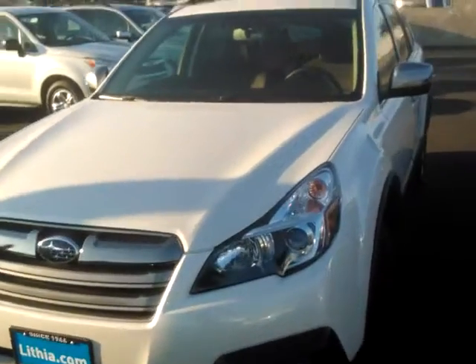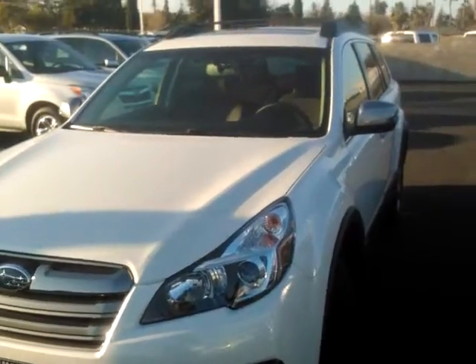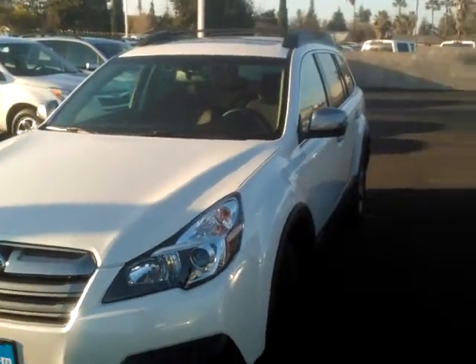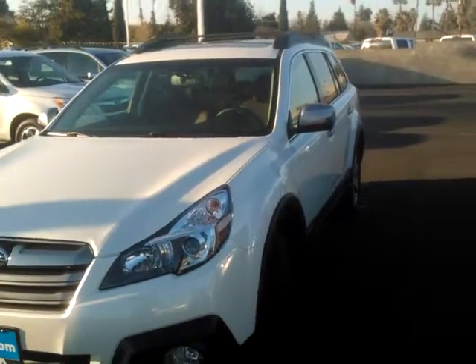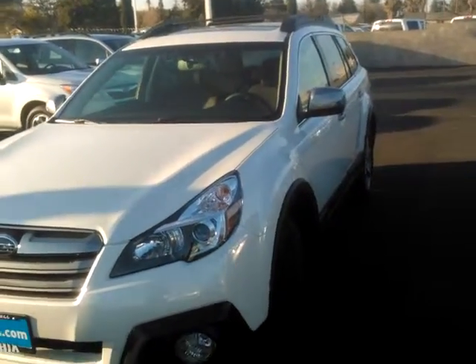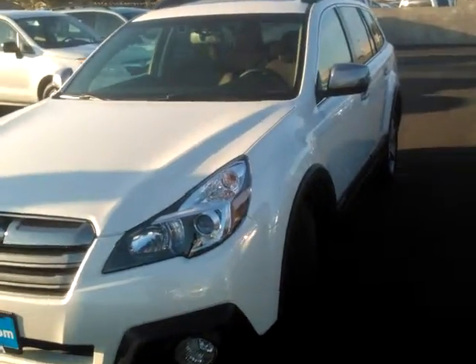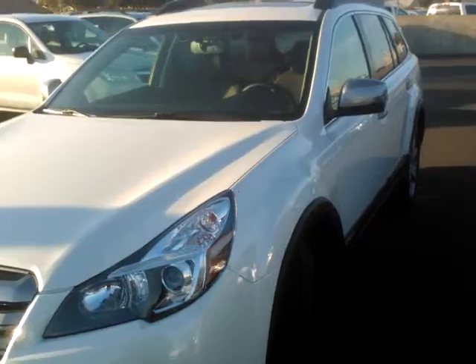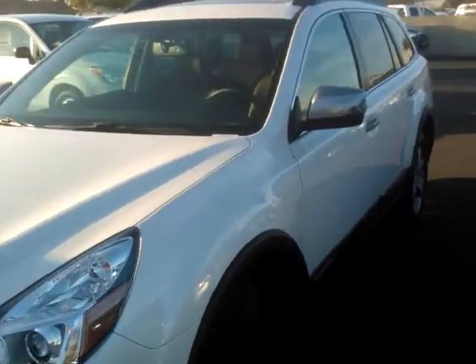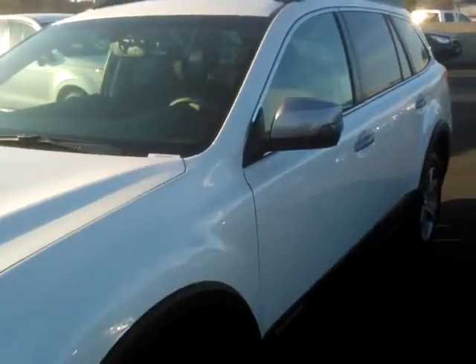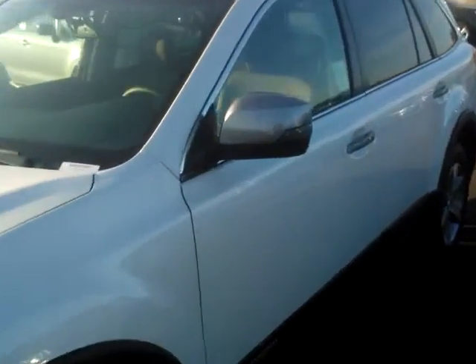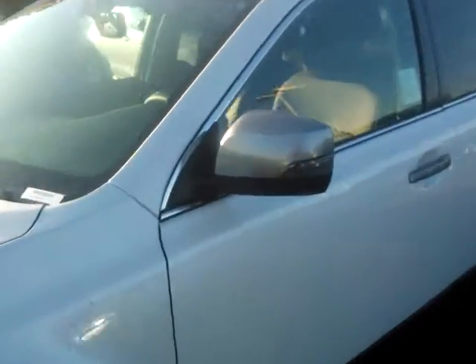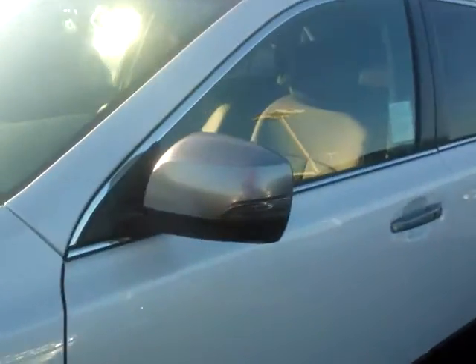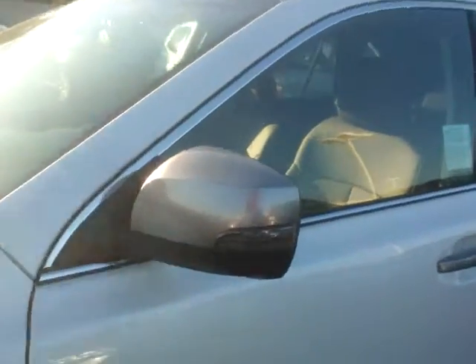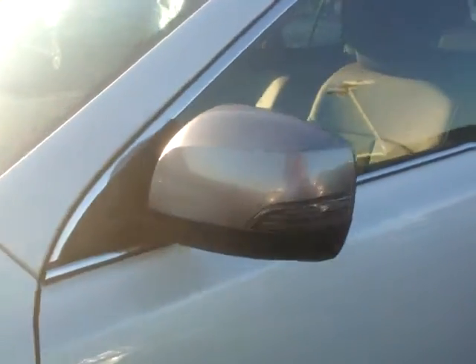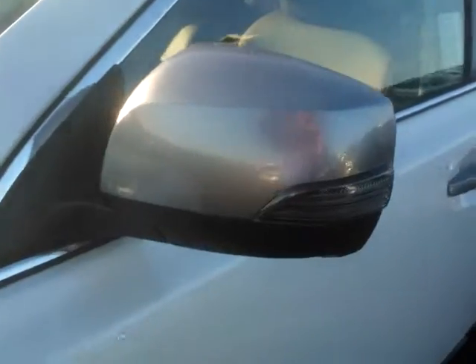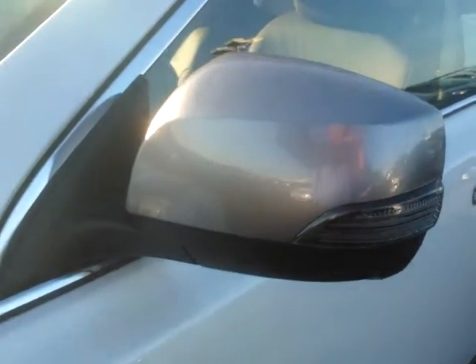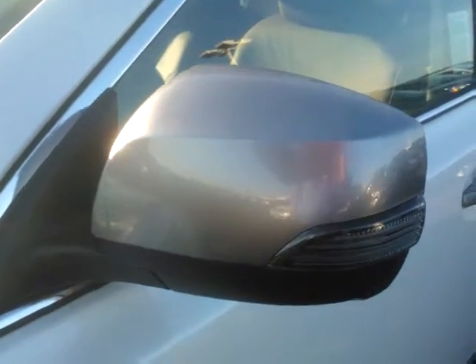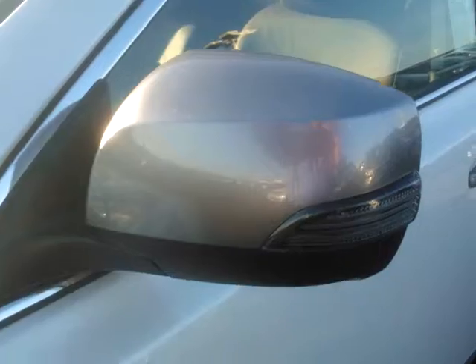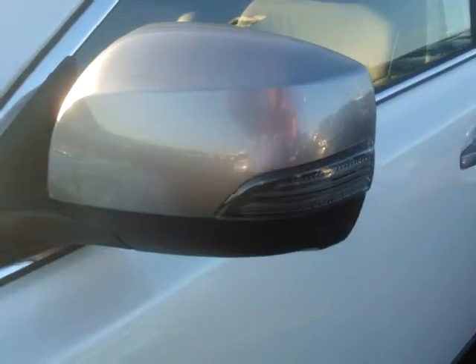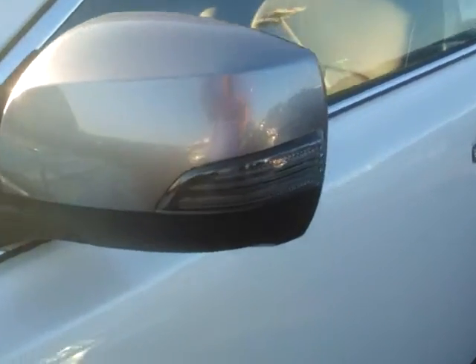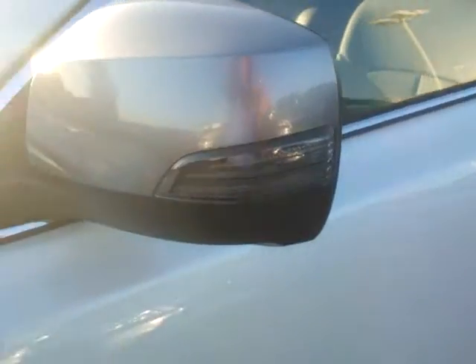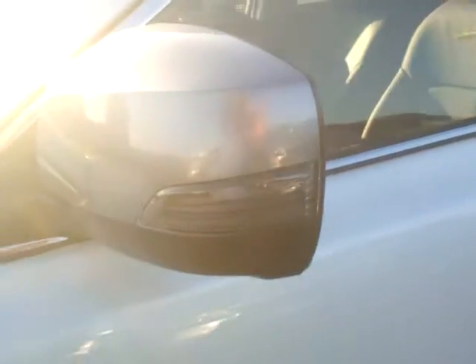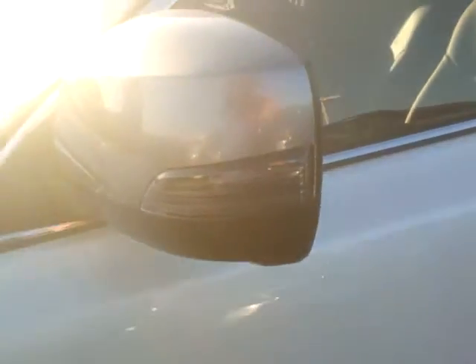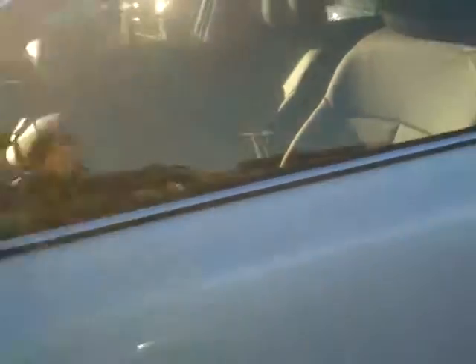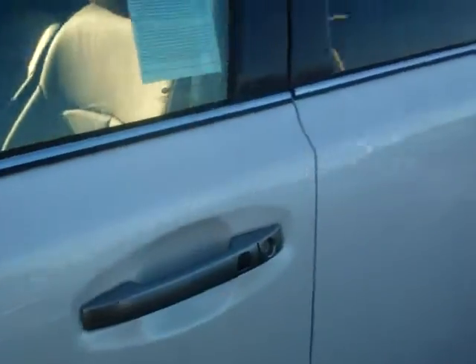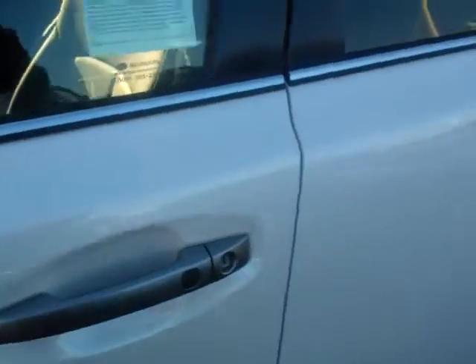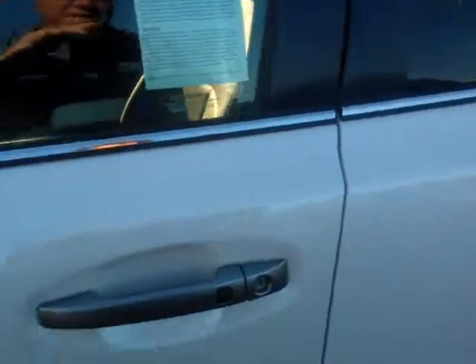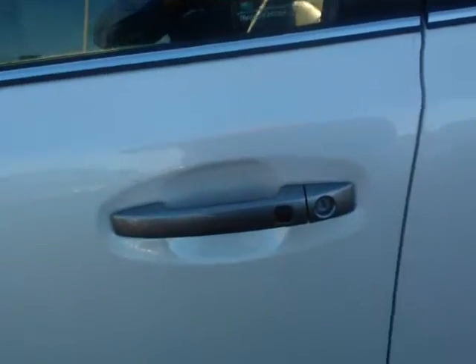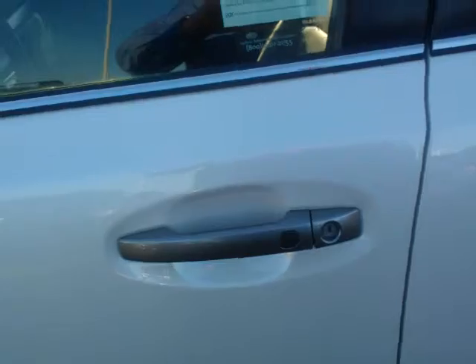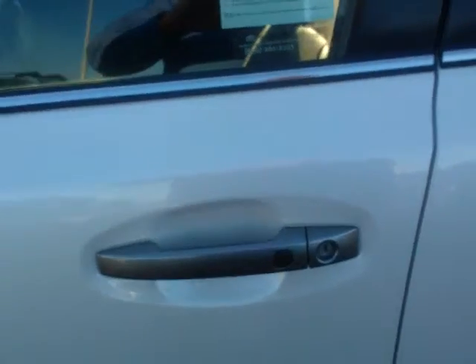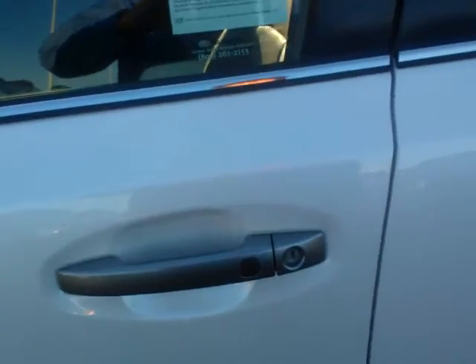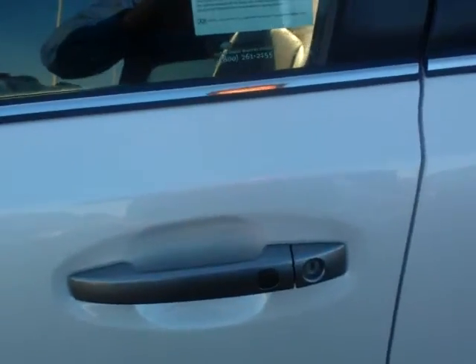This is a white Special Appearance Package Subaru Outback 2.5i four-cylinder. The Special Appearance Package has different colored door handles and rear-view mirrors with lights on the outside of the mirrors. This is also a keyless access and remote and push-button start.